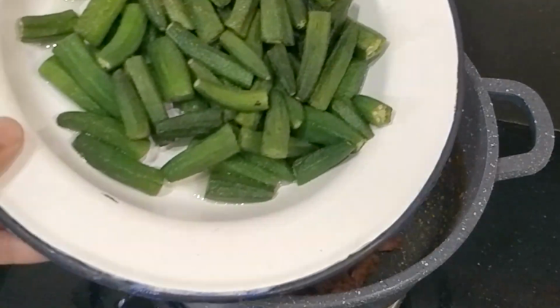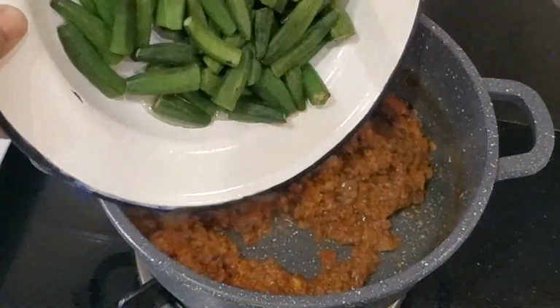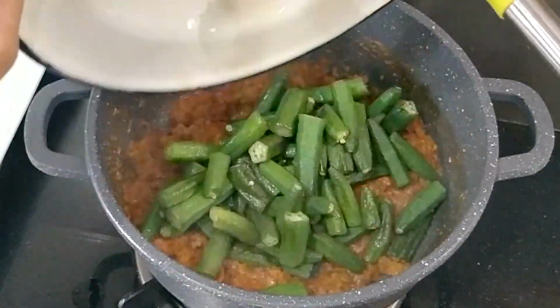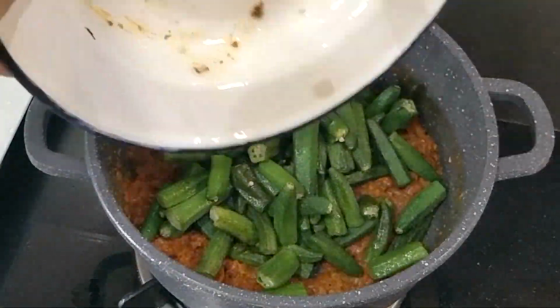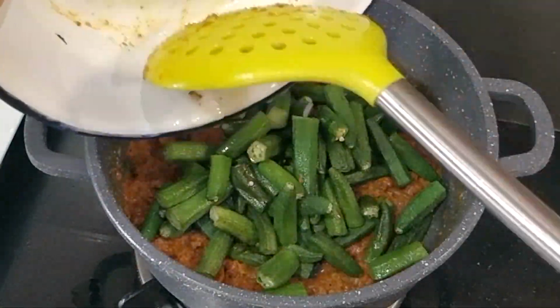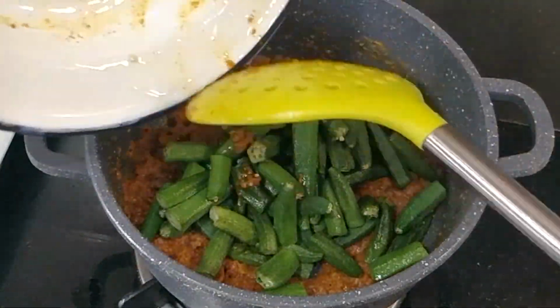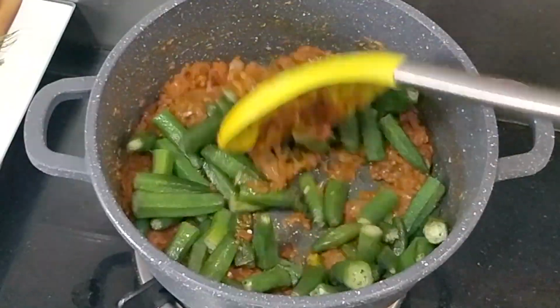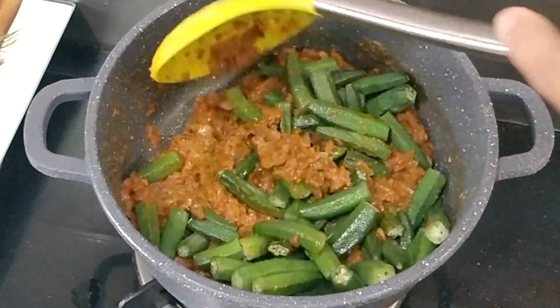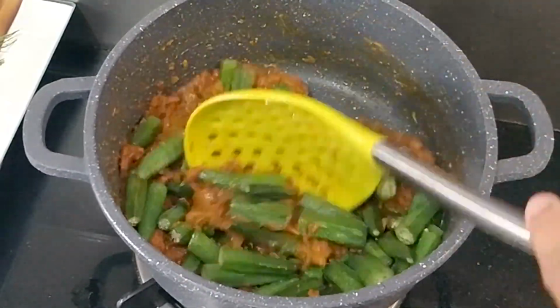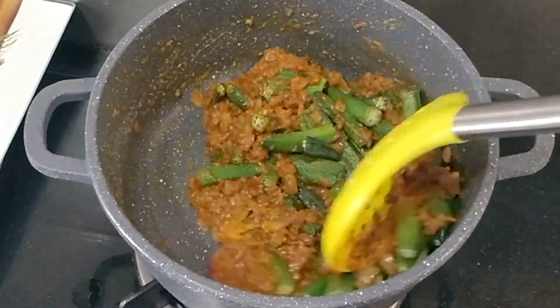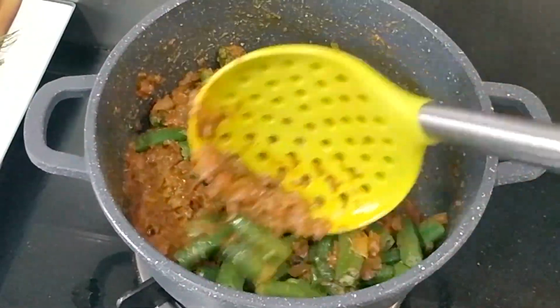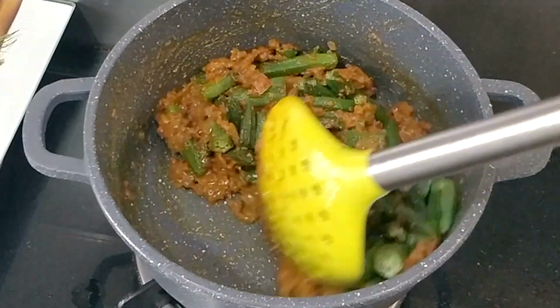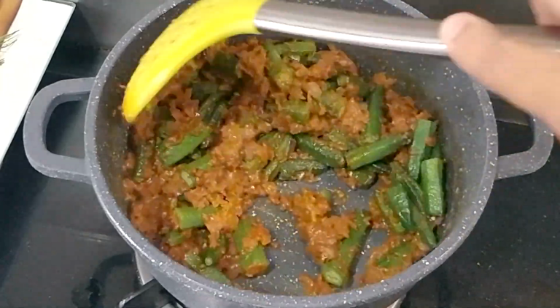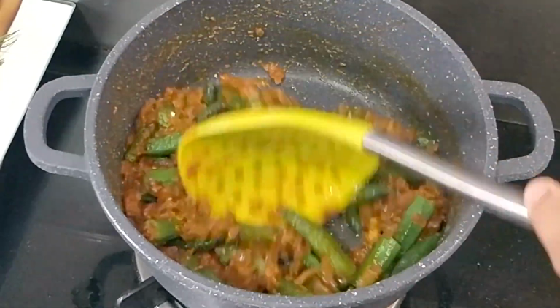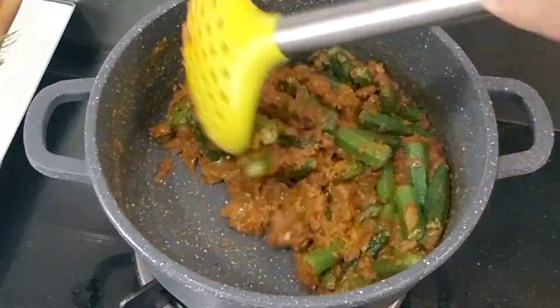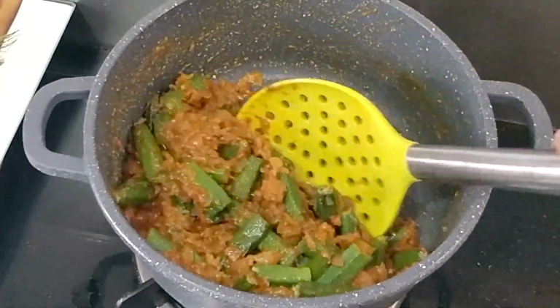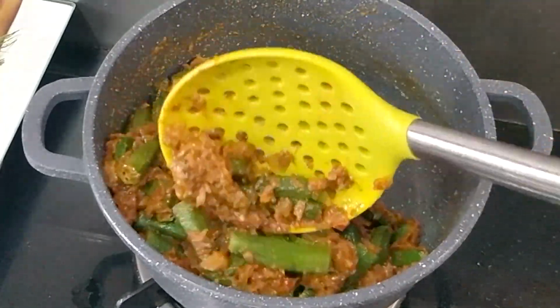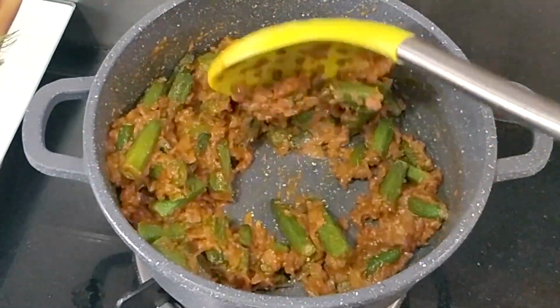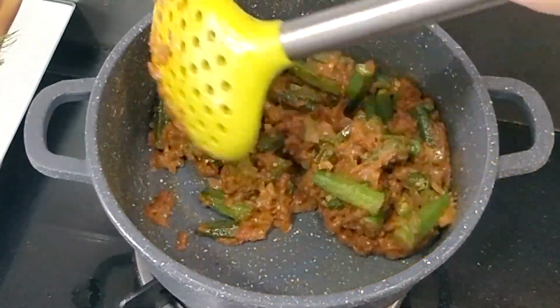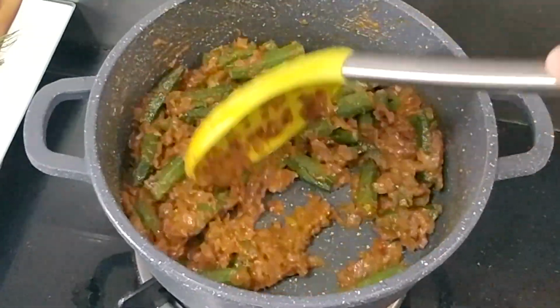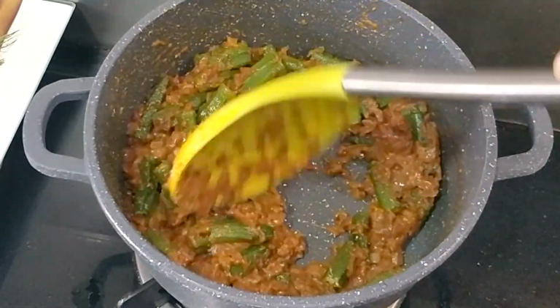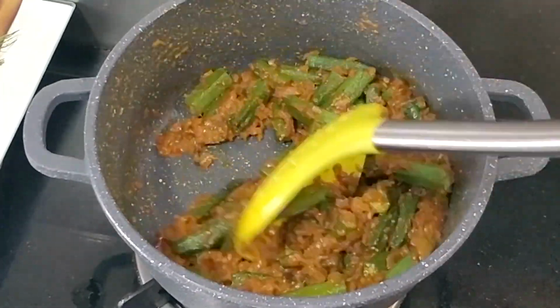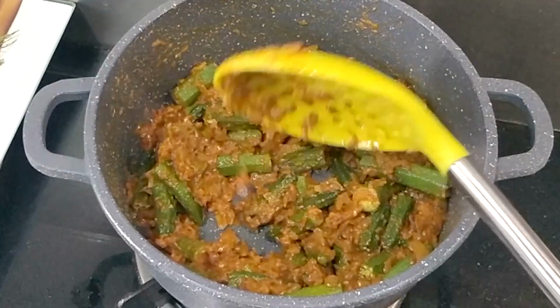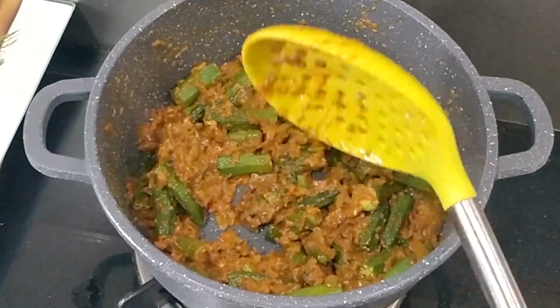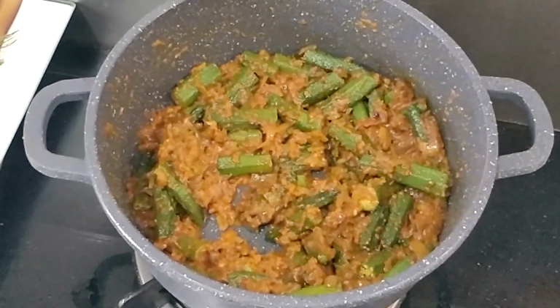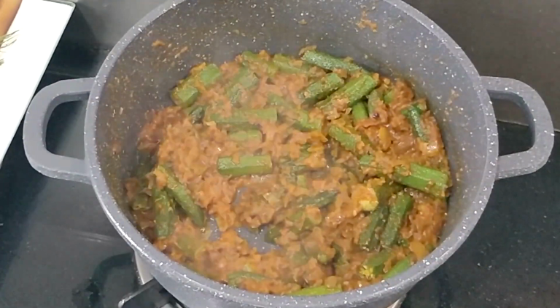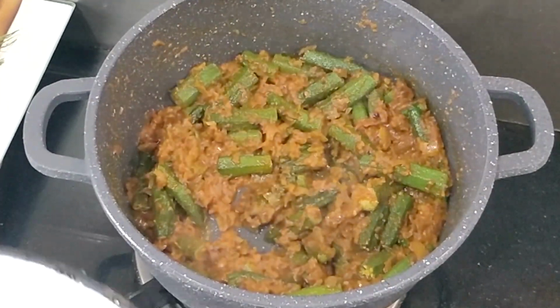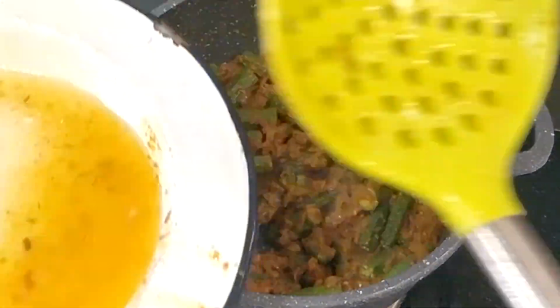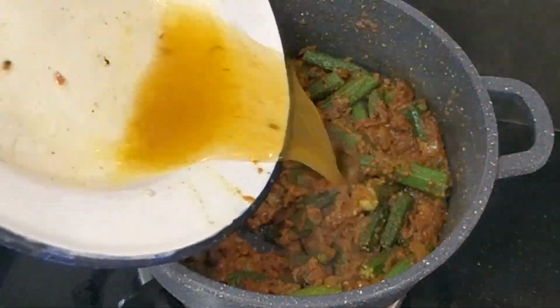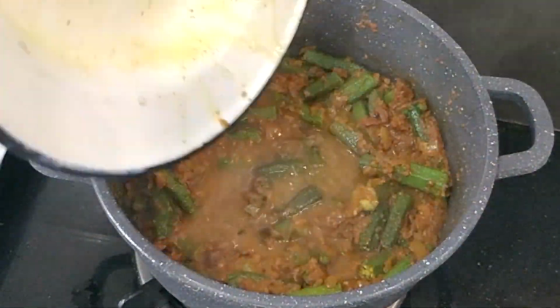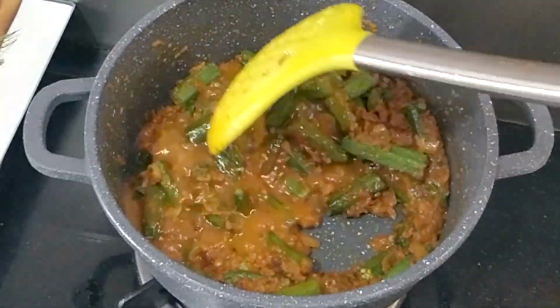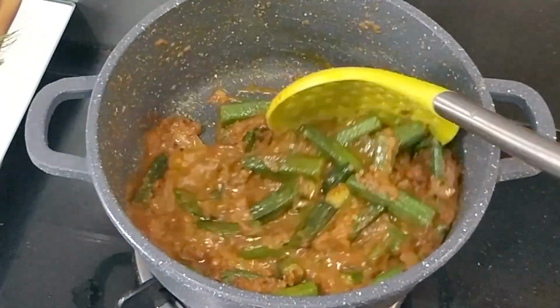I will add tomato from the tomatoes. Finally, I will add the tomato powder and mix it well. The bindi is already 50% cooked — I will add it in and mix it well.